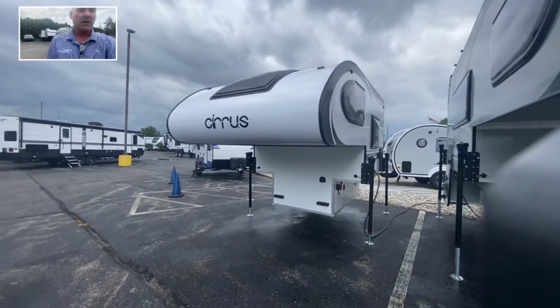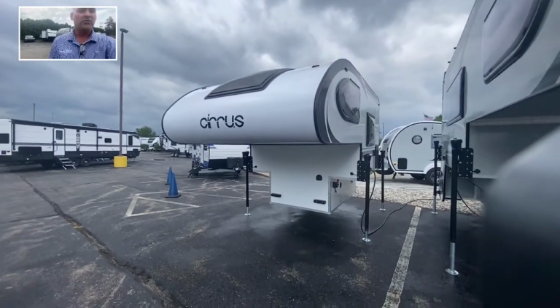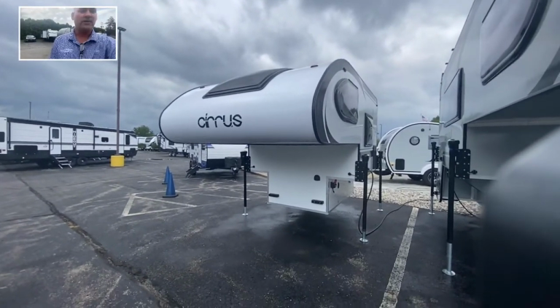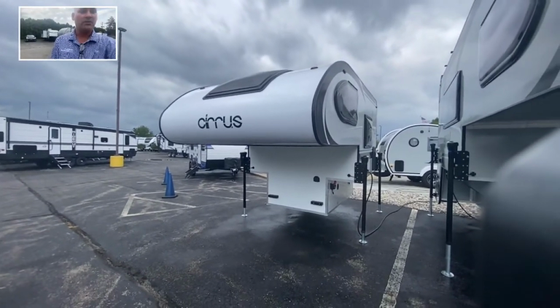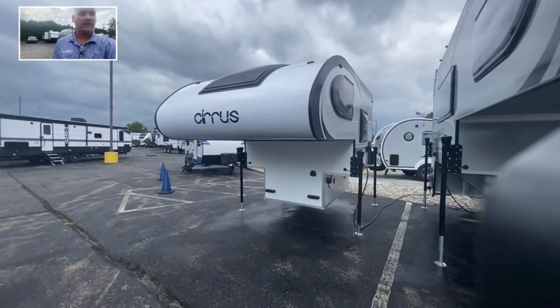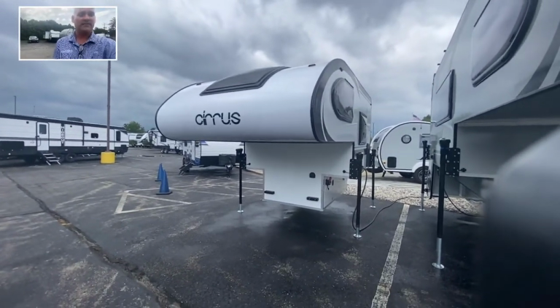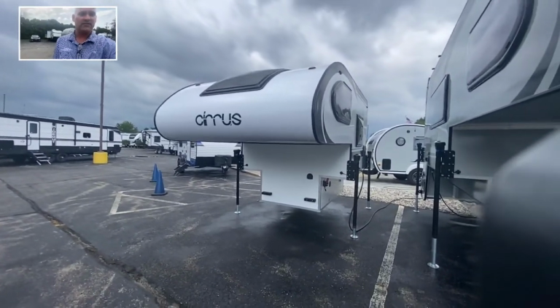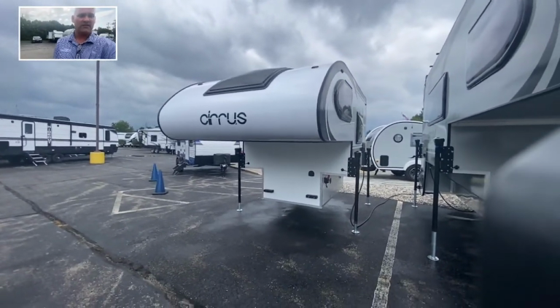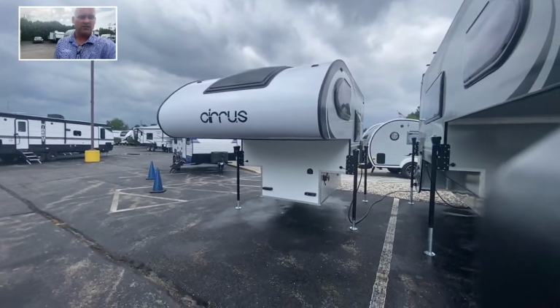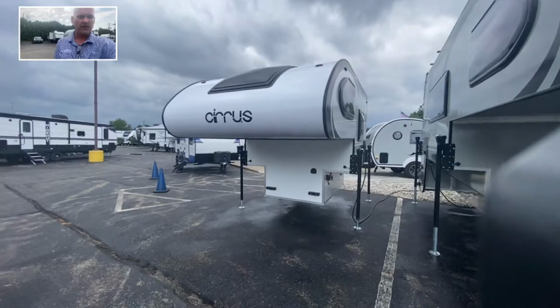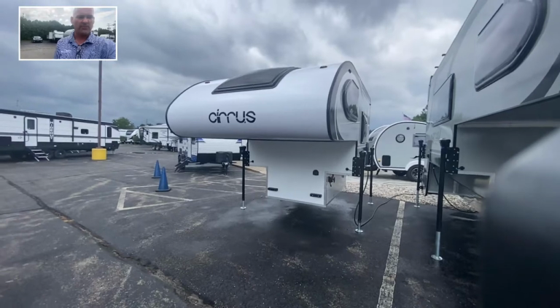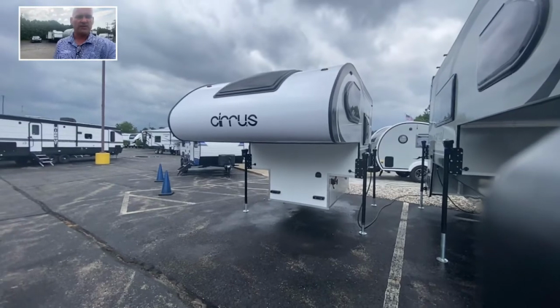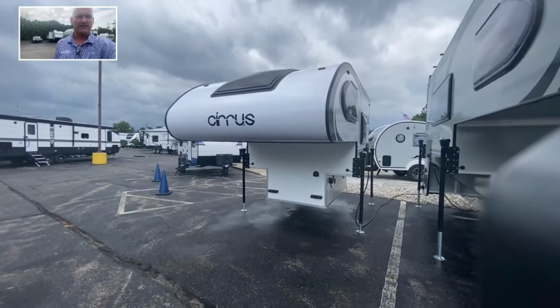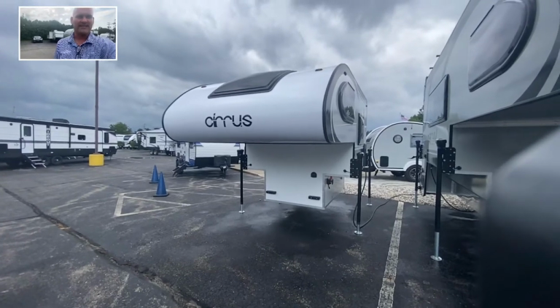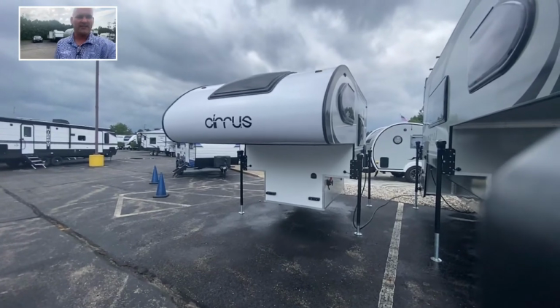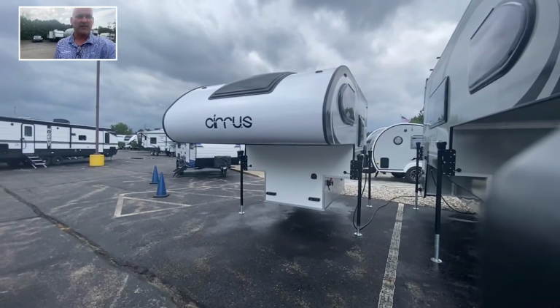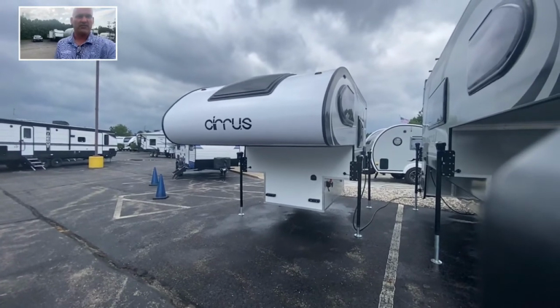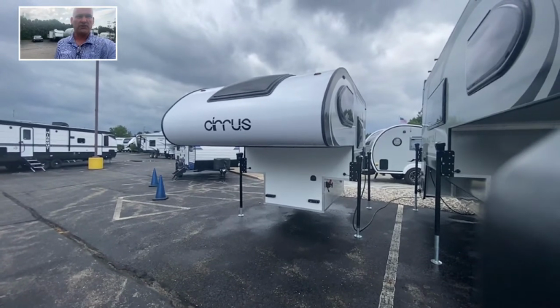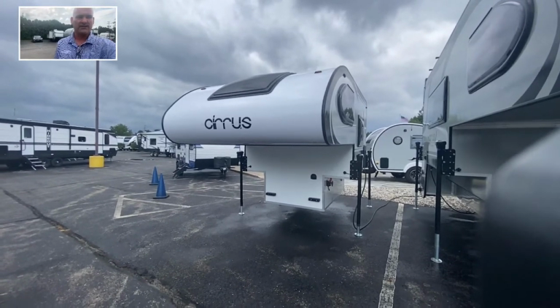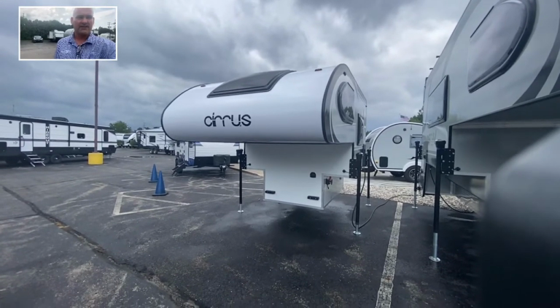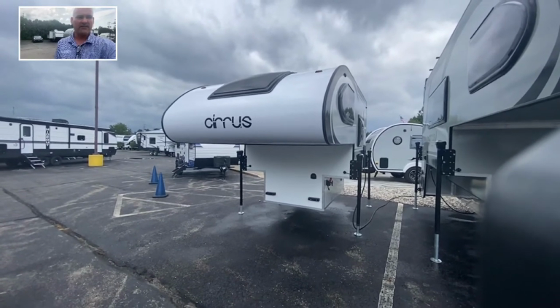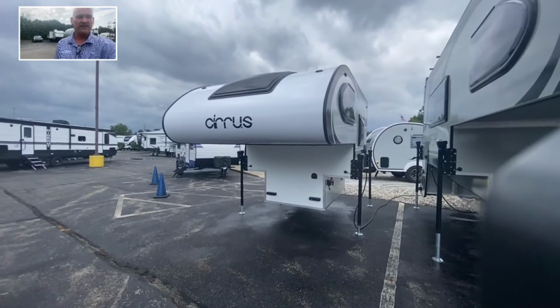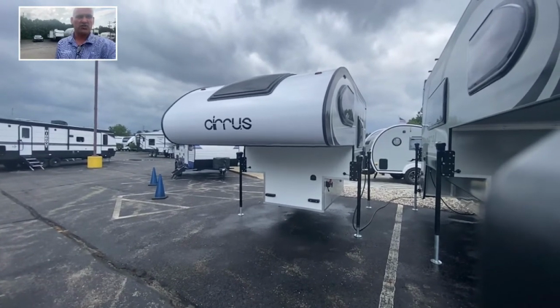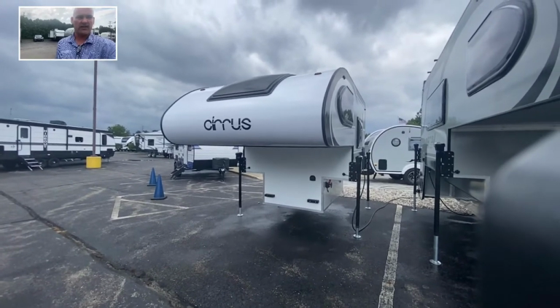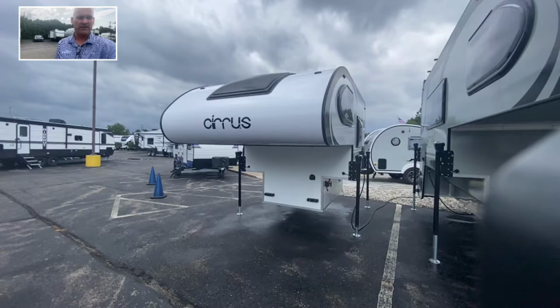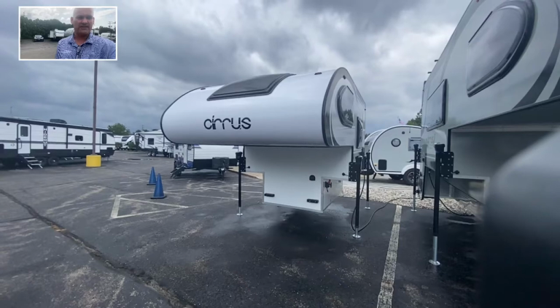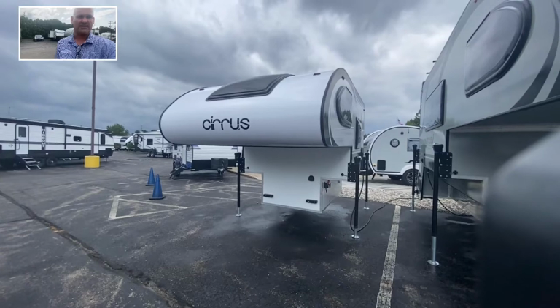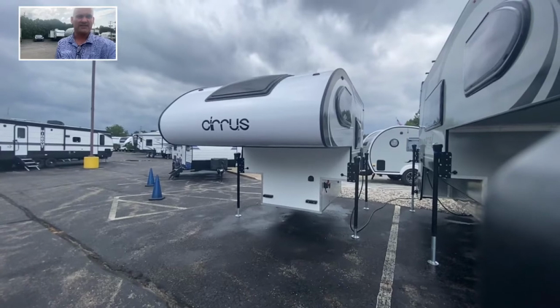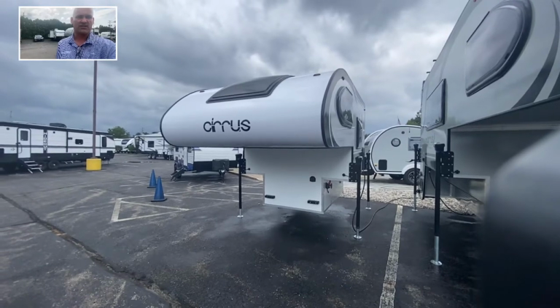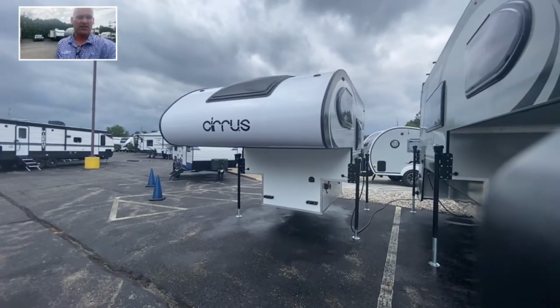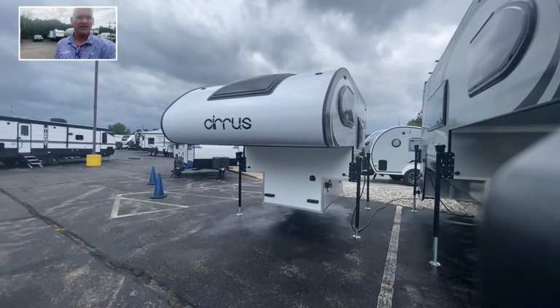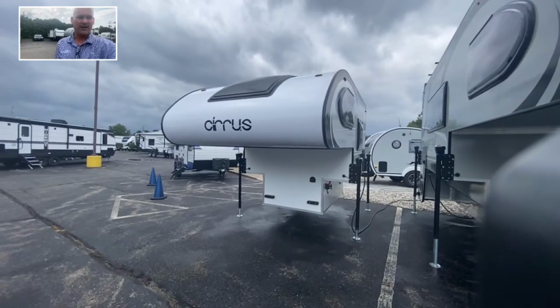Hello YouTube friends, Bill Blake at V-Rinks RV Center in Grand Rapids, Michigan. Today I've got the pleasure of having a Cirrus truck camper in stock. This is the 620 model.